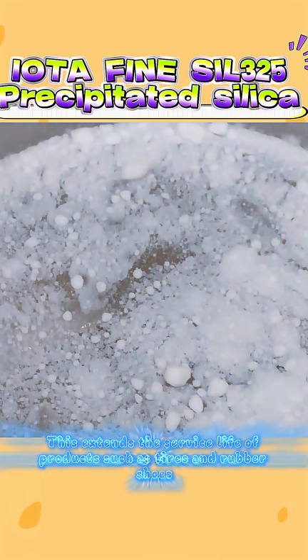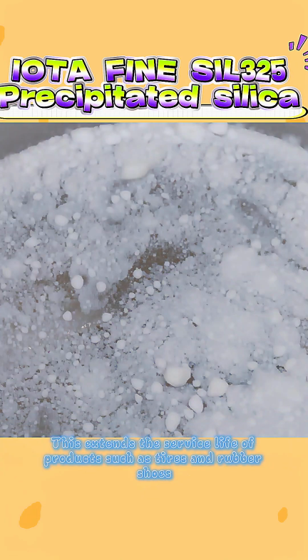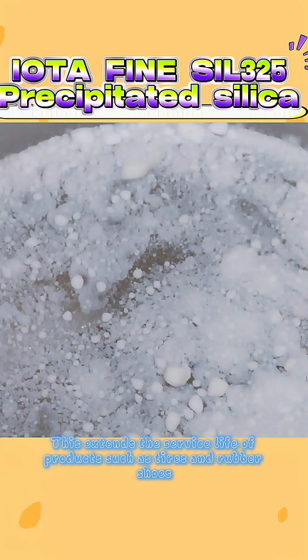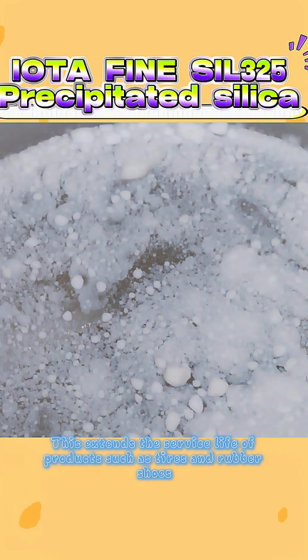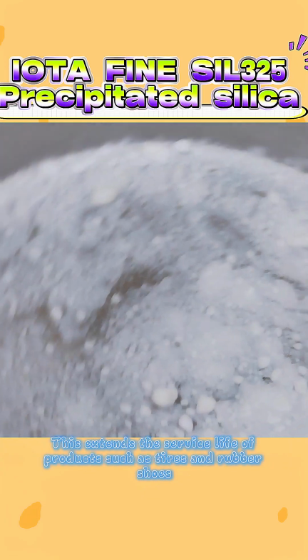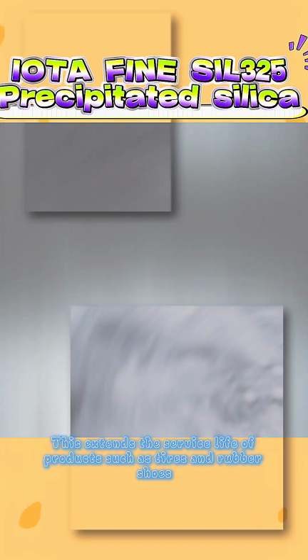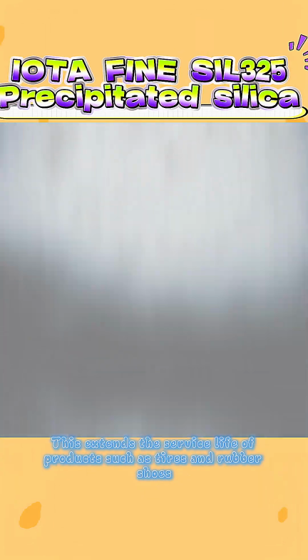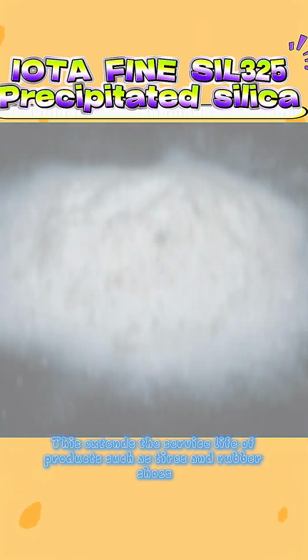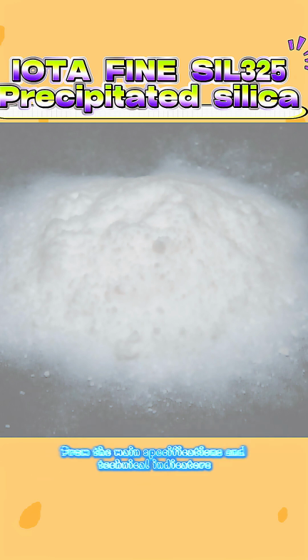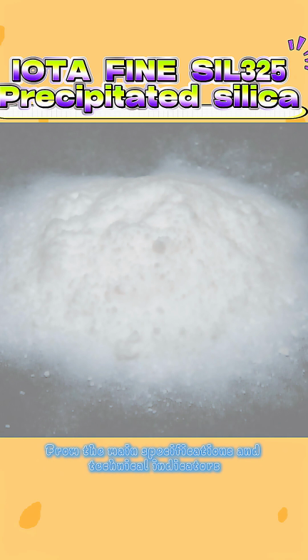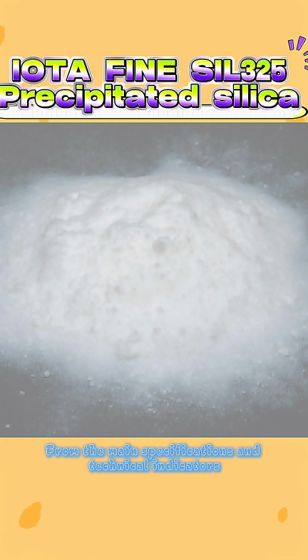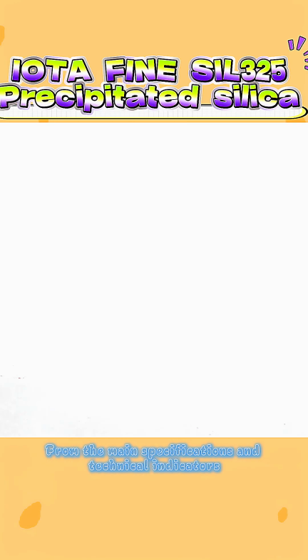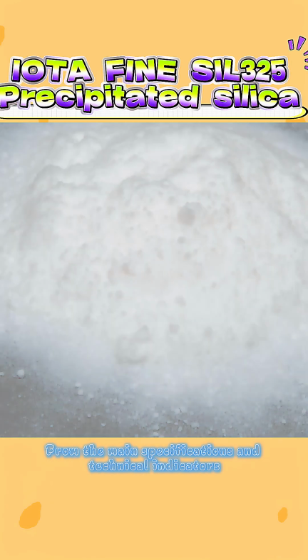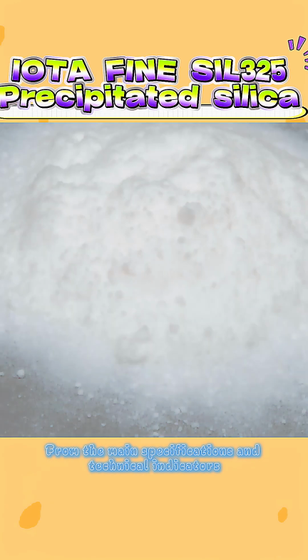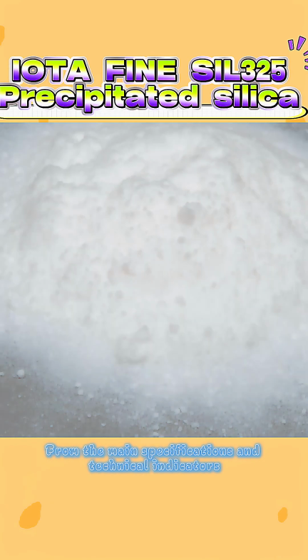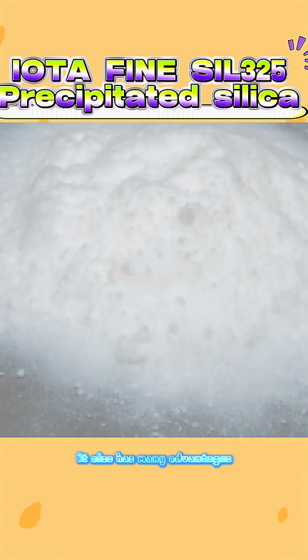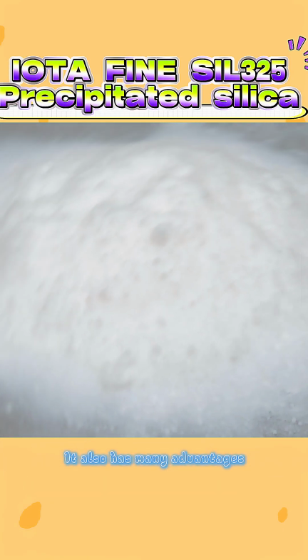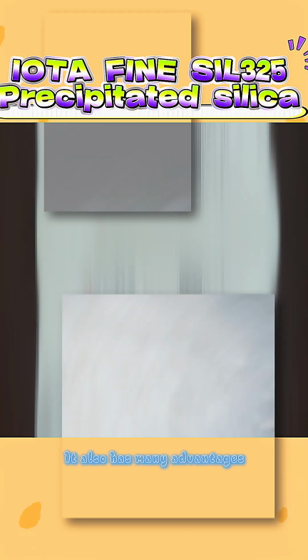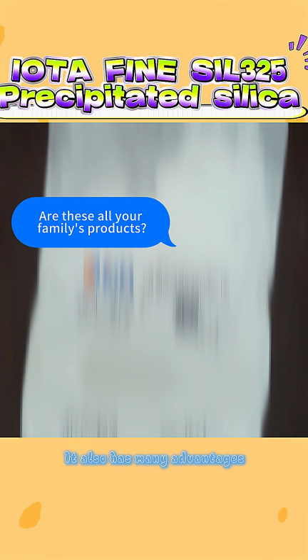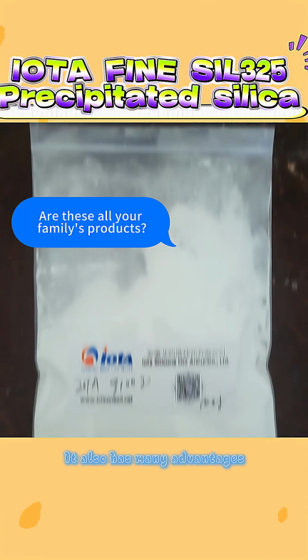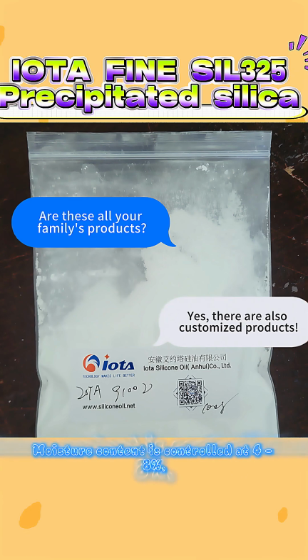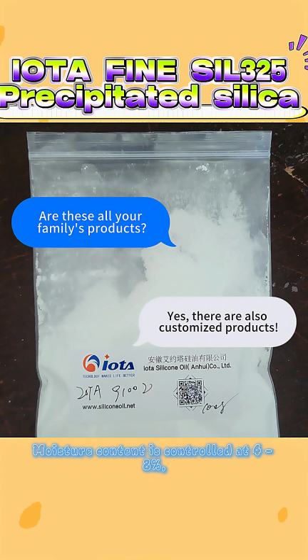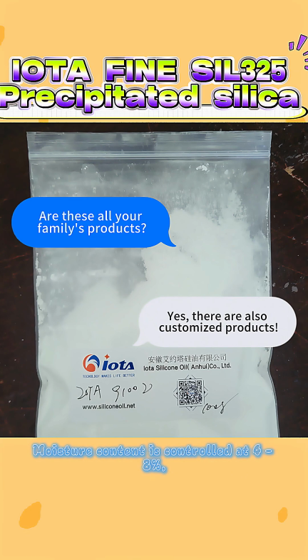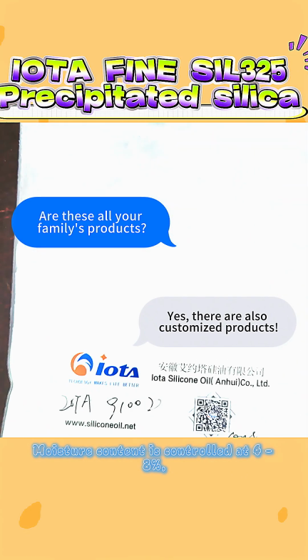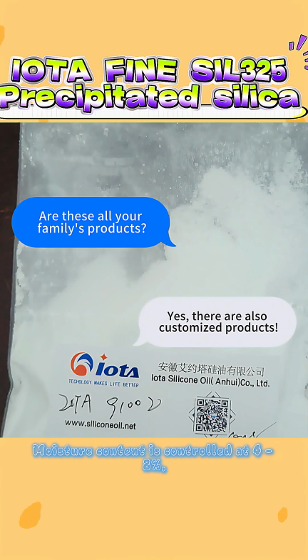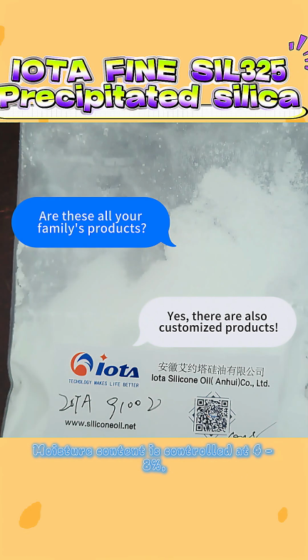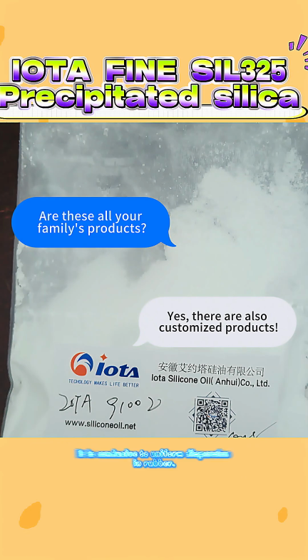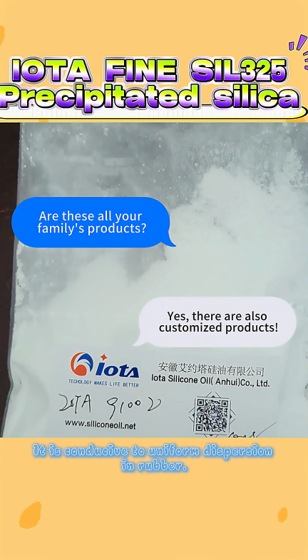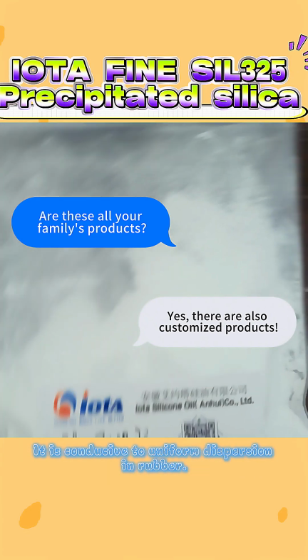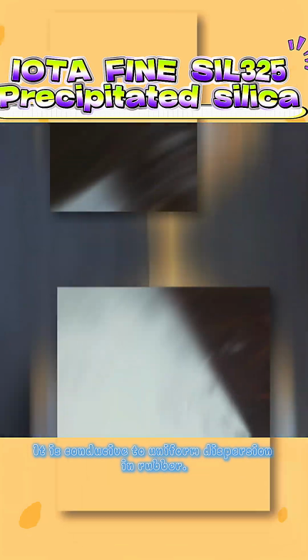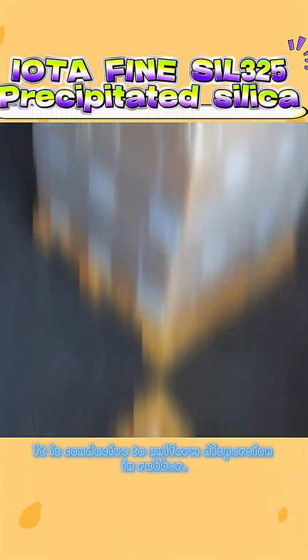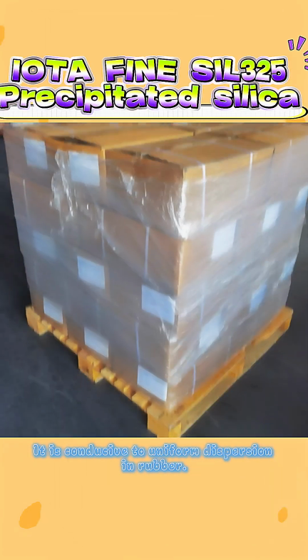This extends the service life of products such as tires and rubber shoes. Looking at the main specifications and technical indicators, it also has many advantages. Moisture content is controlled at 4–8%, which is conducive to uniform dispersion in rubber.